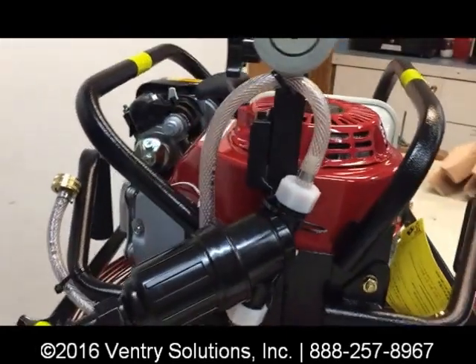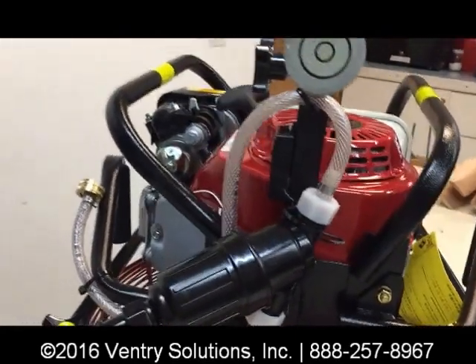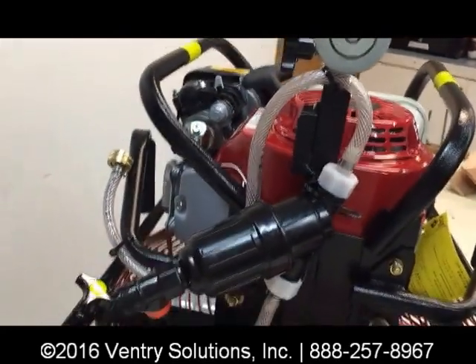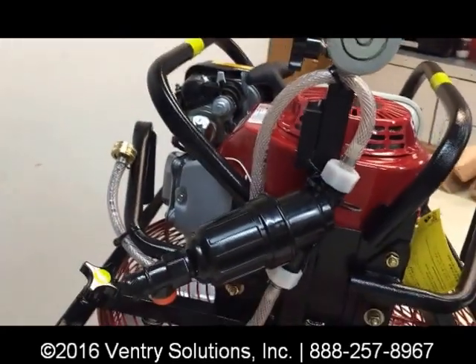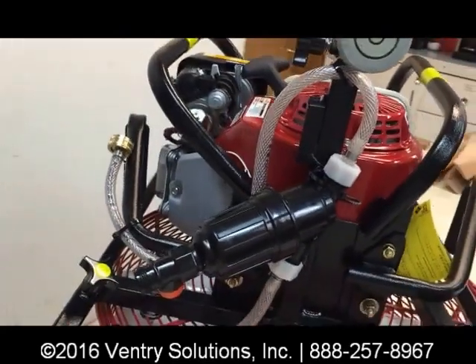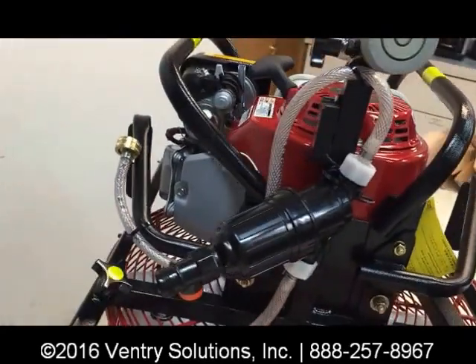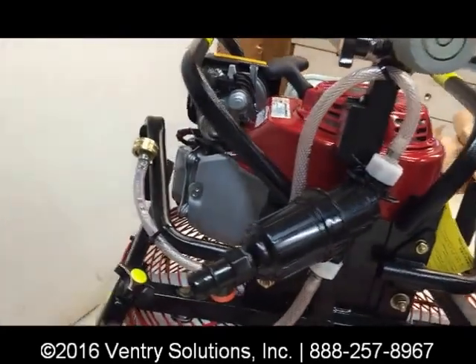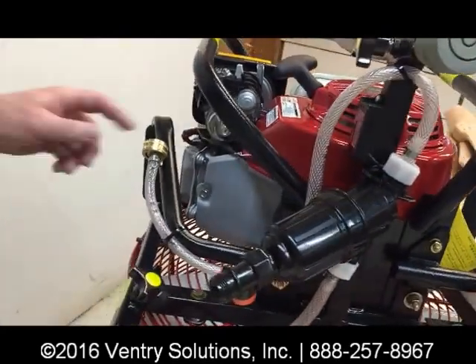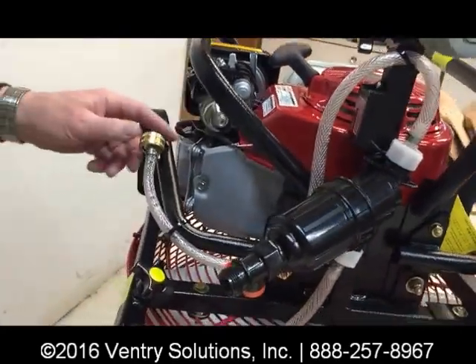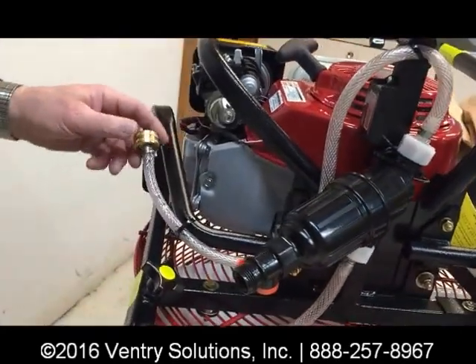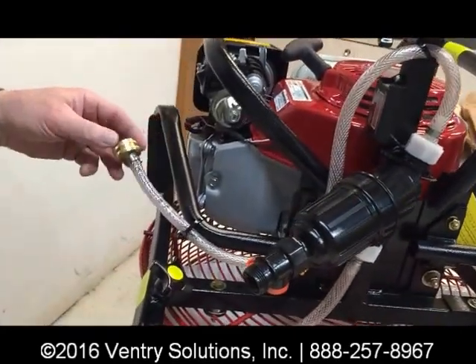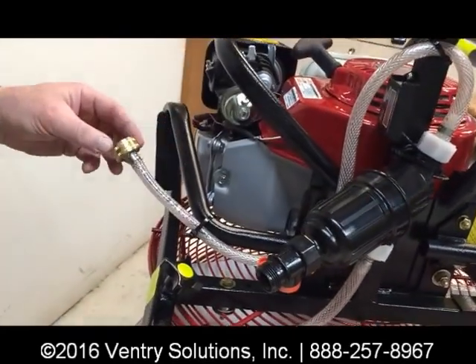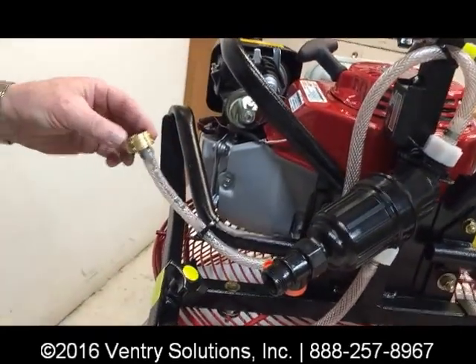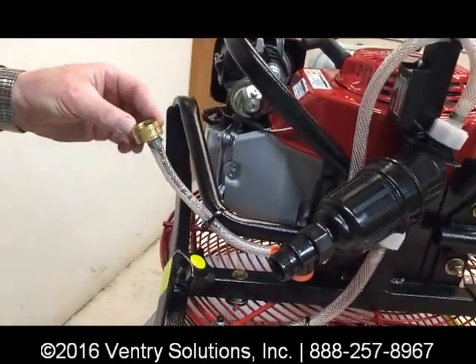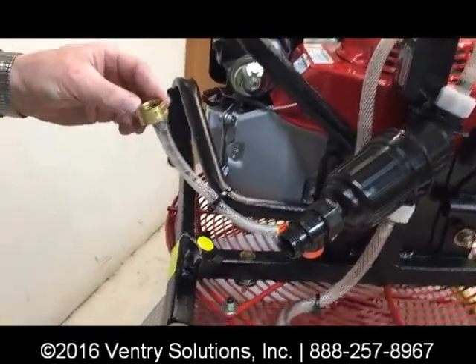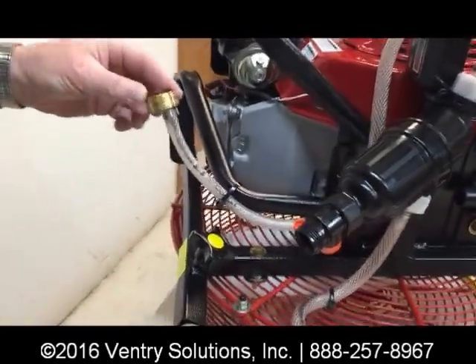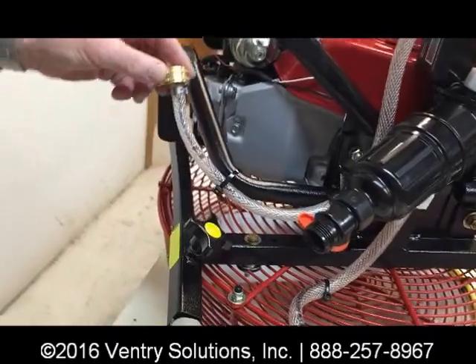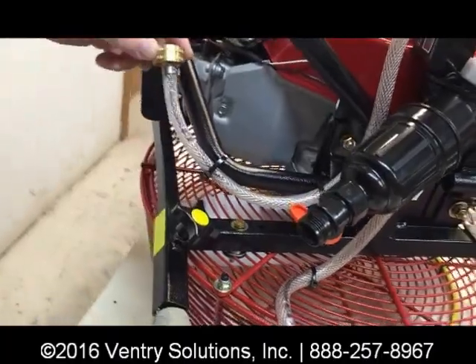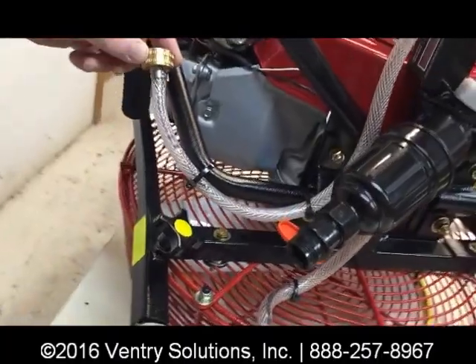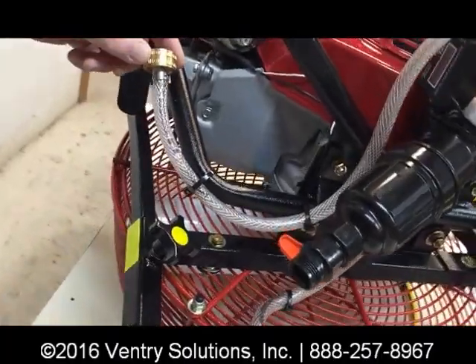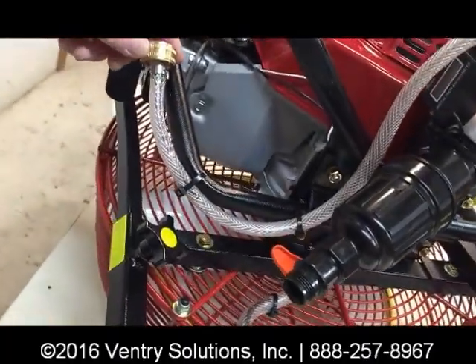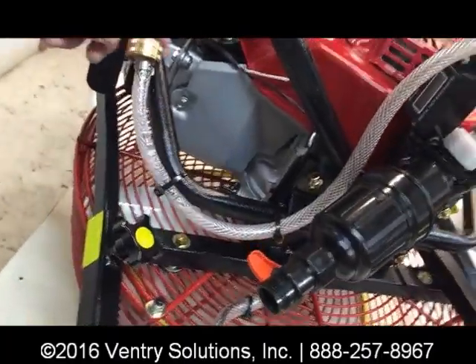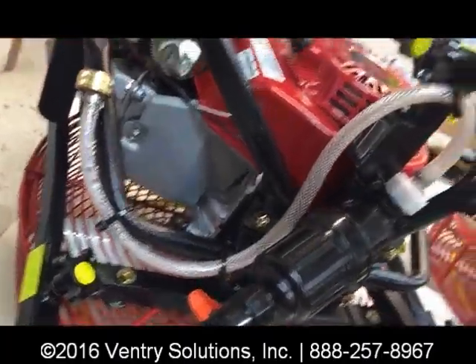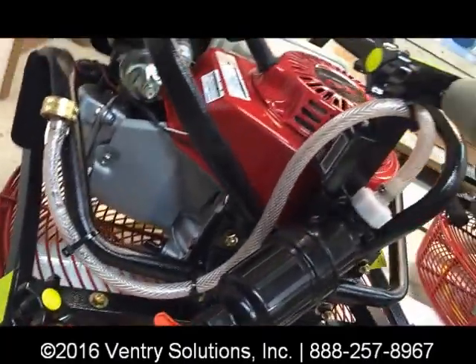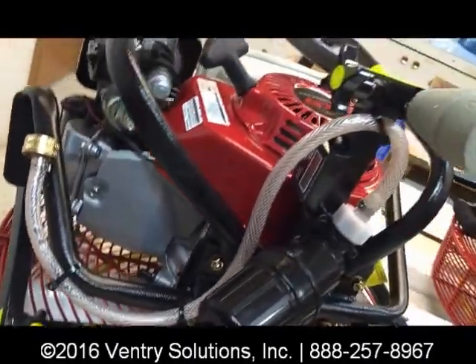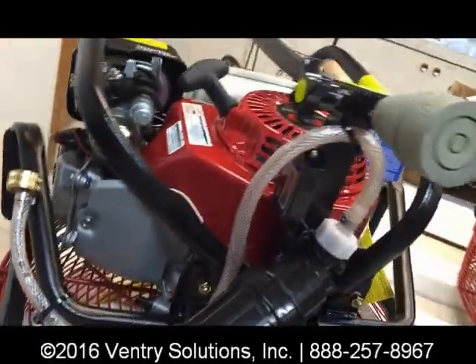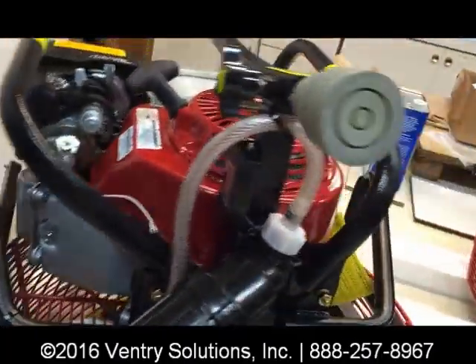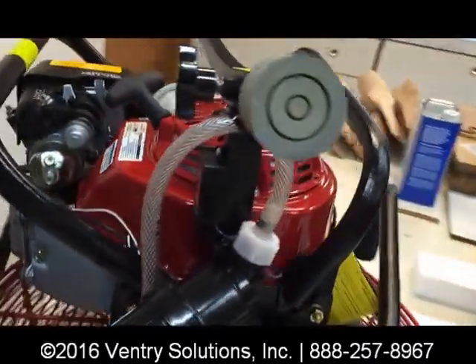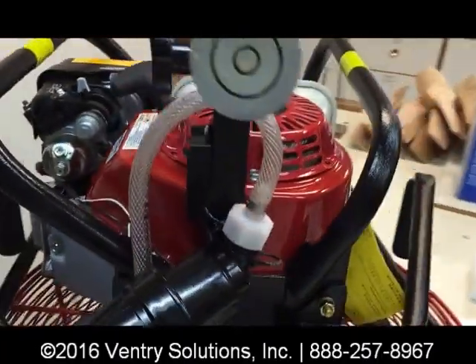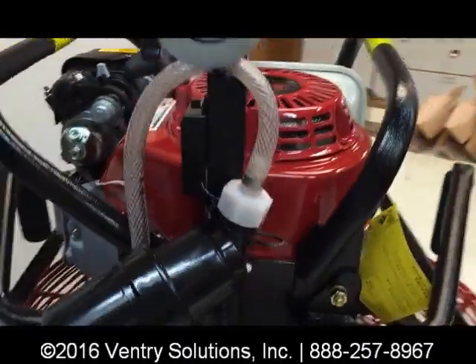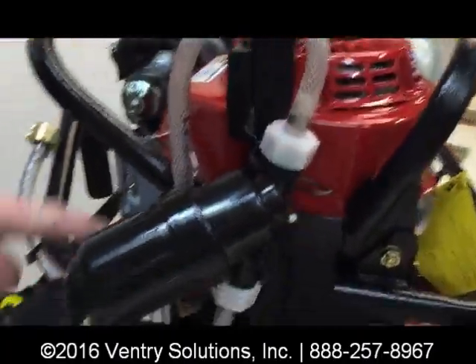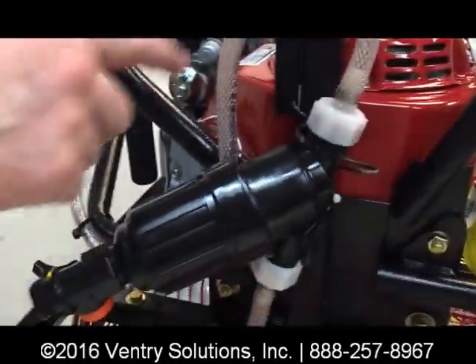The water intake is up here. So your water comes in, goes around here, and goes through the filter.